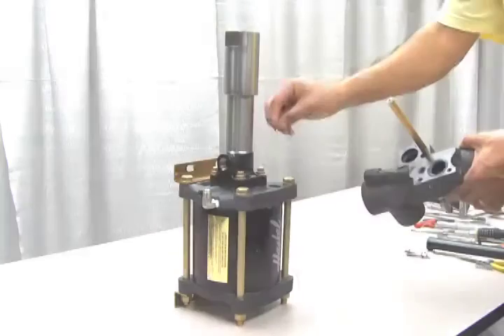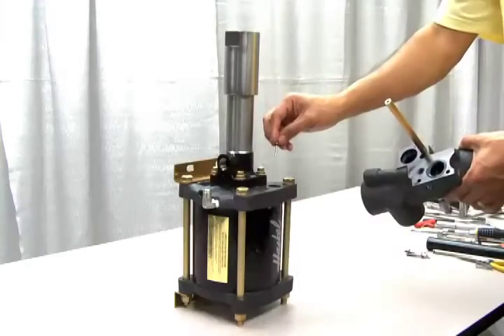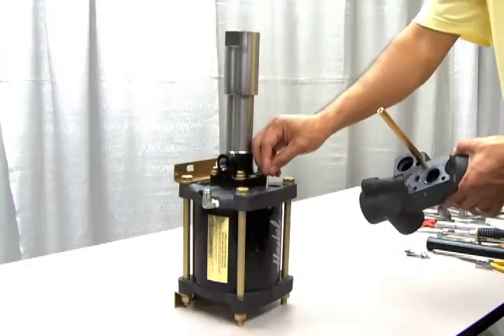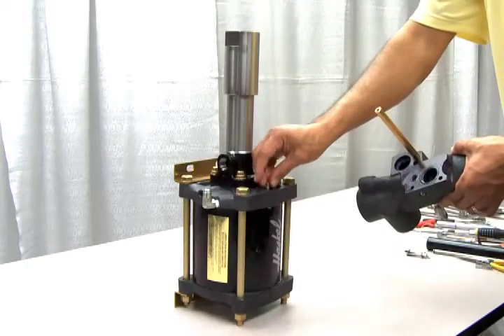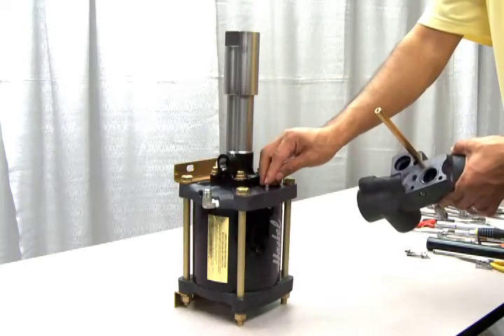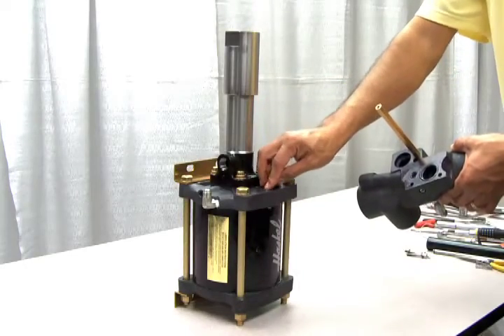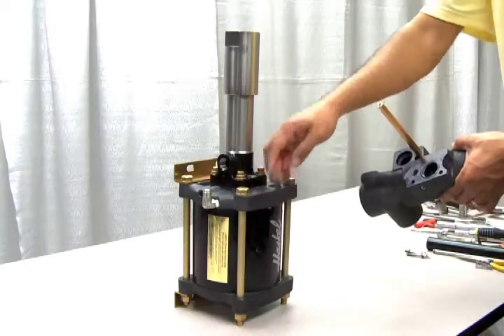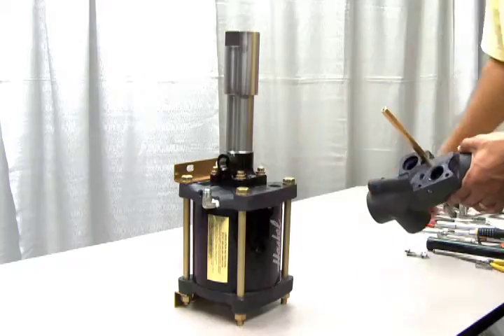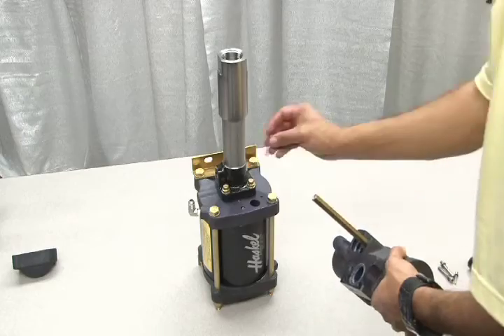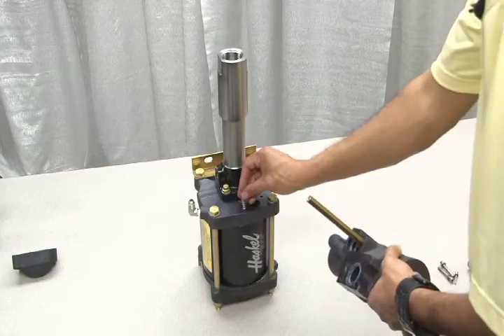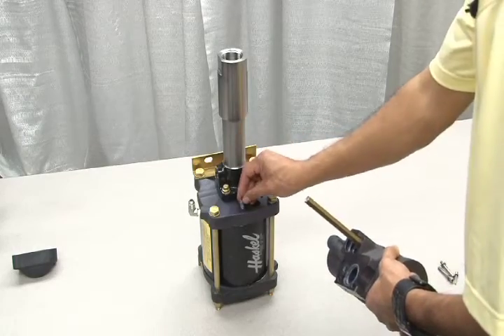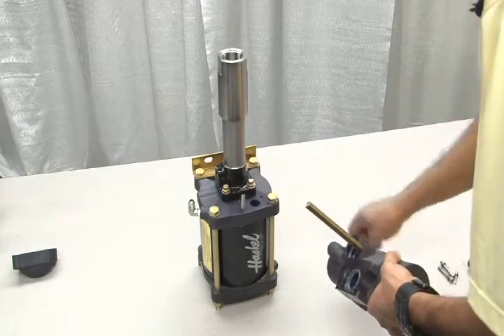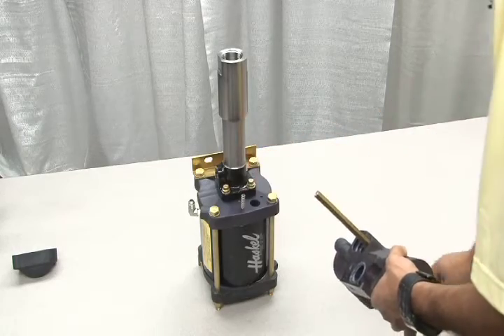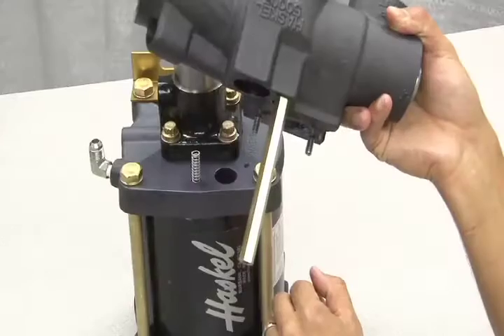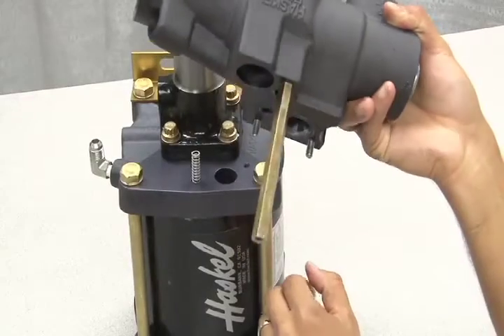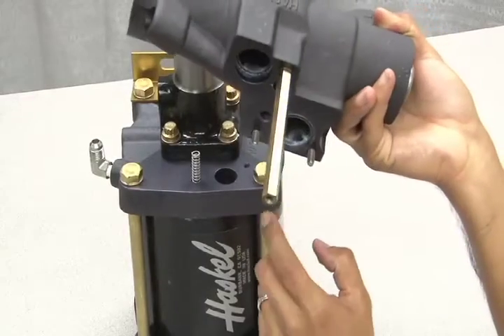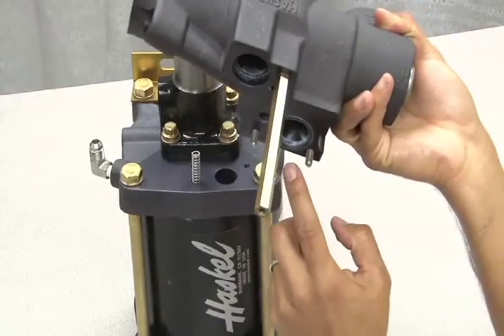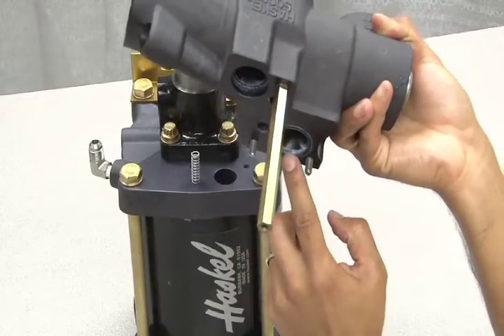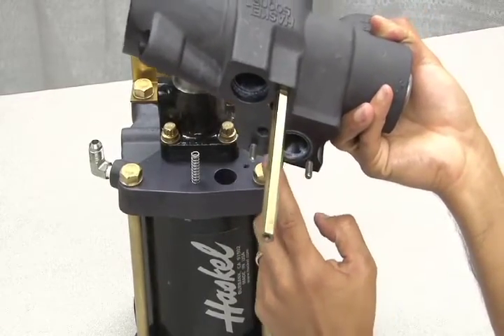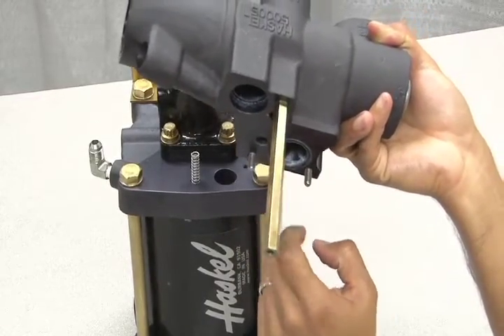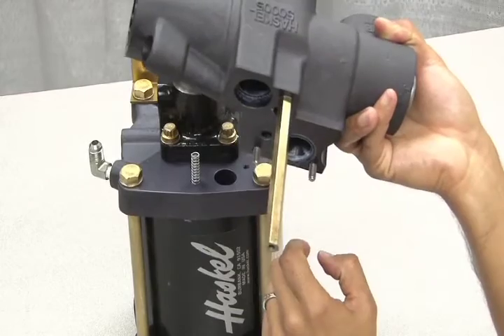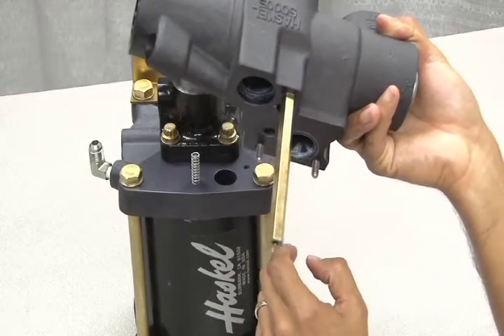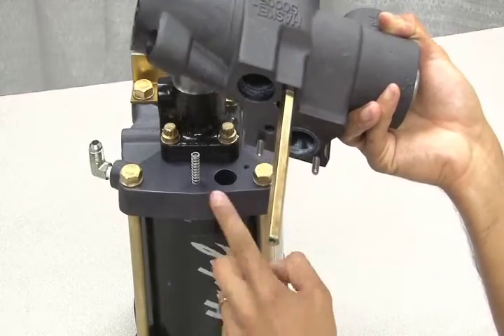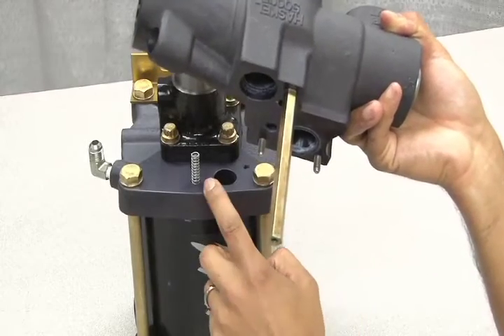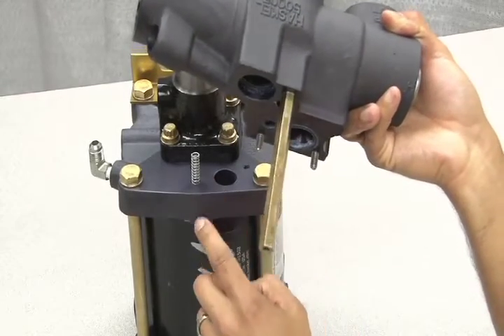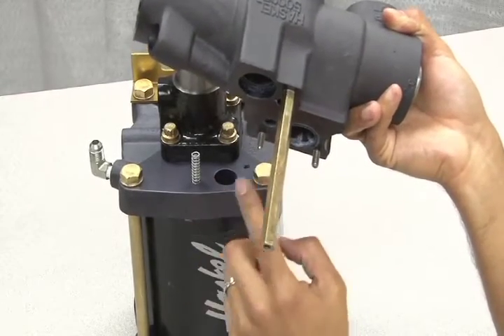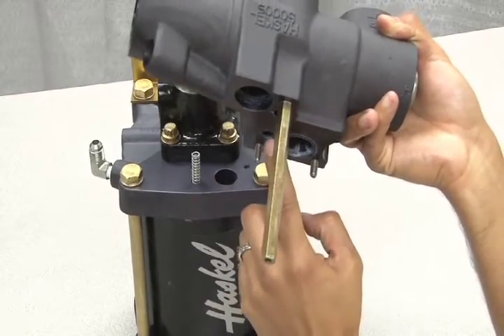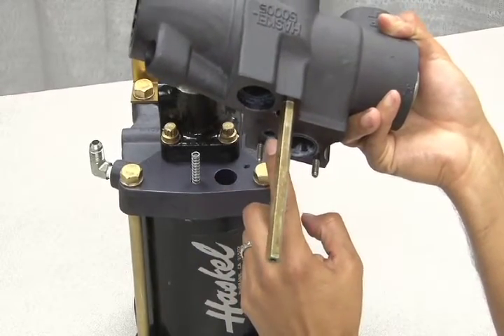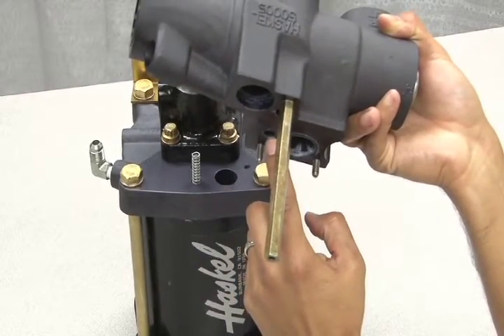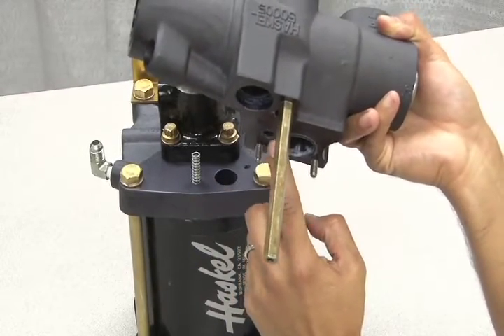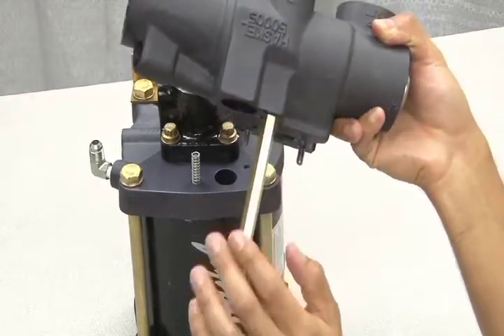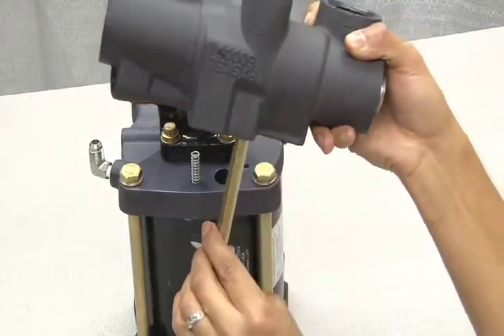Next, replace the pilot stem into the port, followed by the spring. Now replace the external cycling section onto the pump, making sure the newly installed o-rings are seated properly and do not fall out.